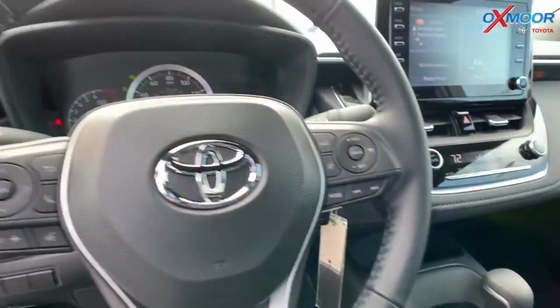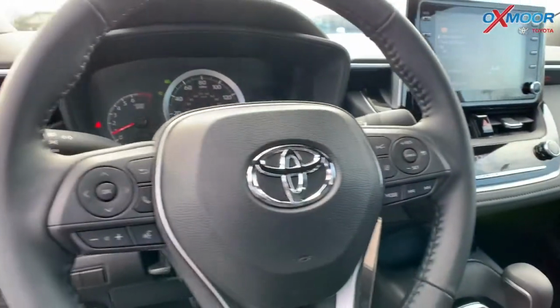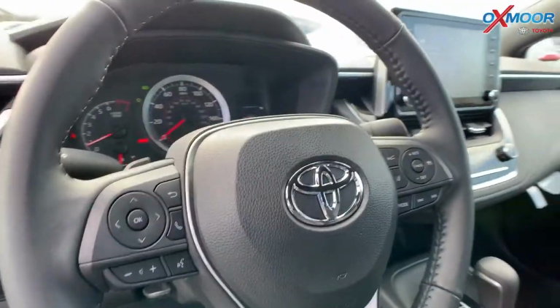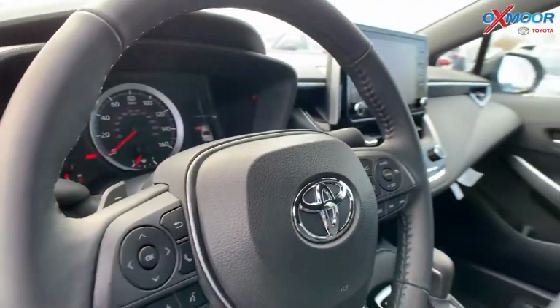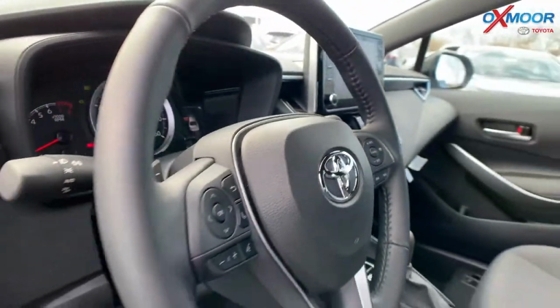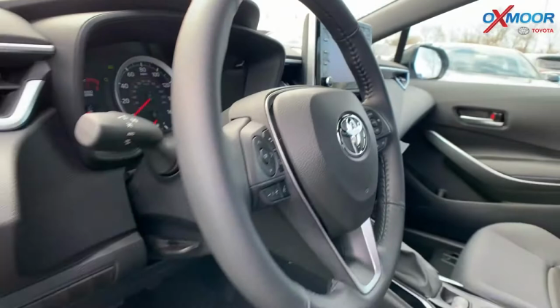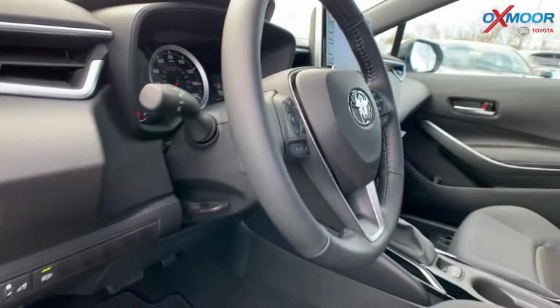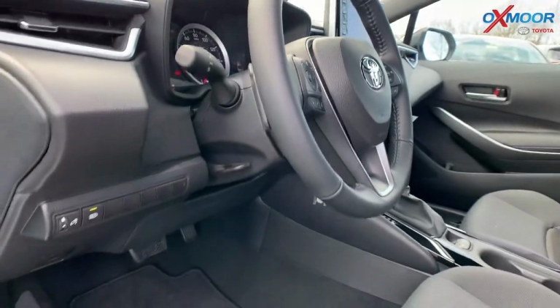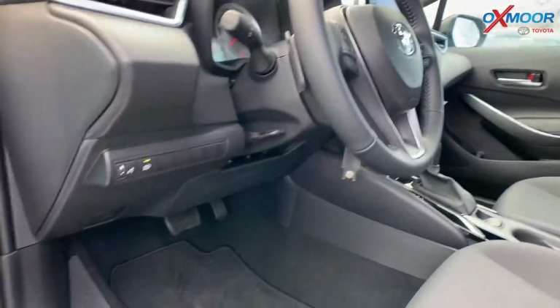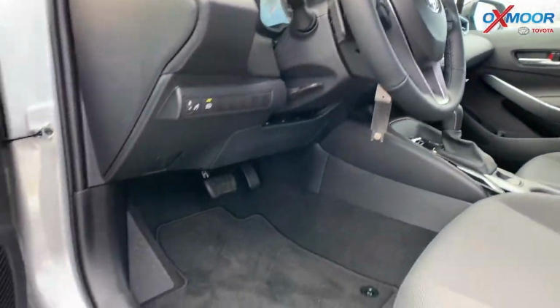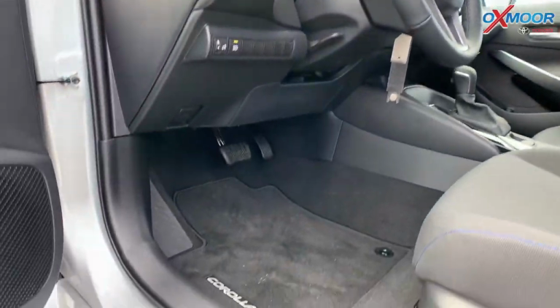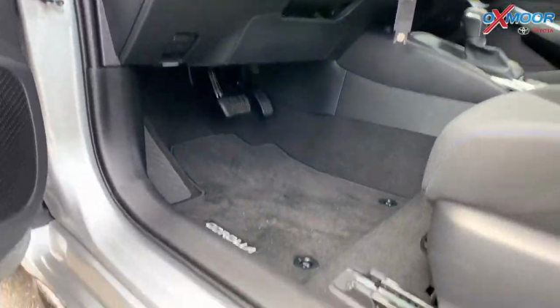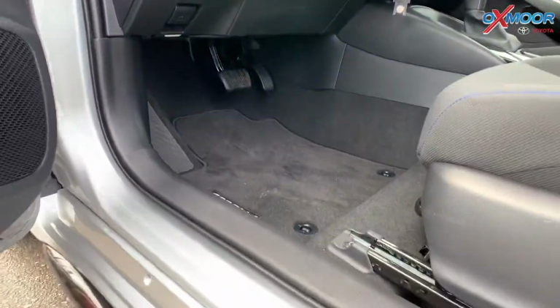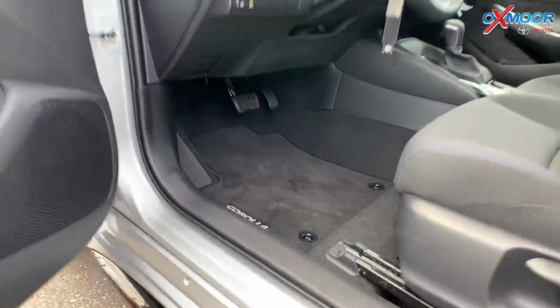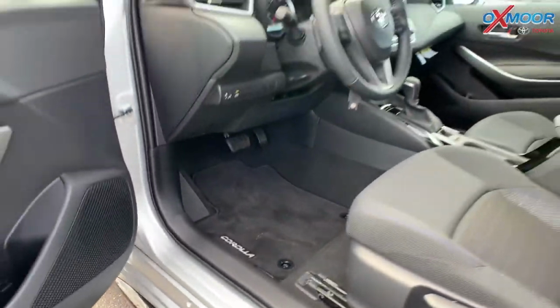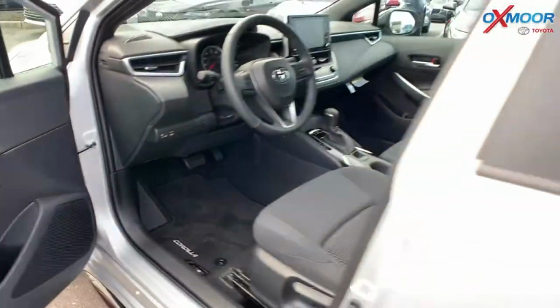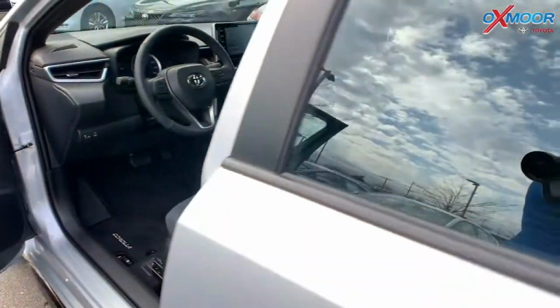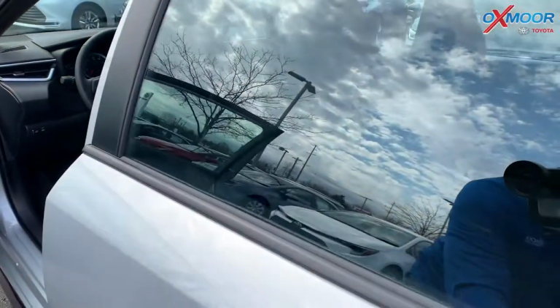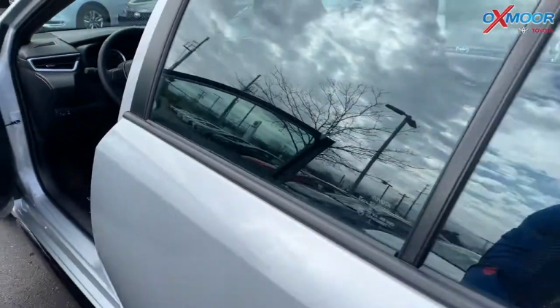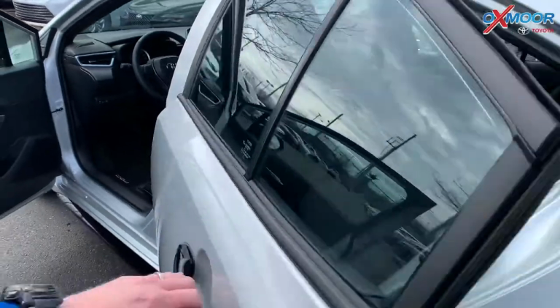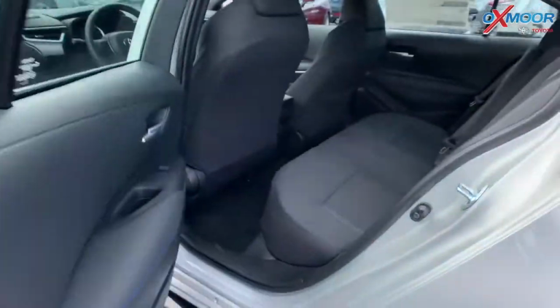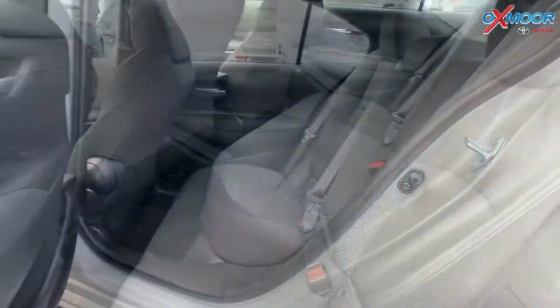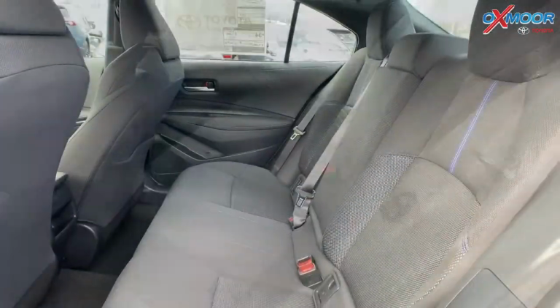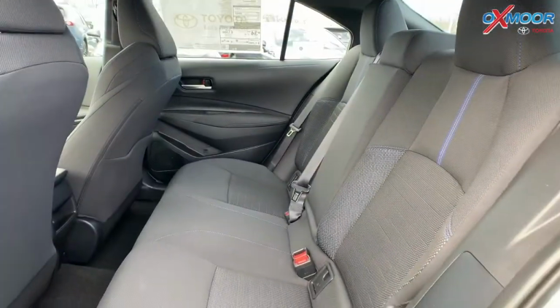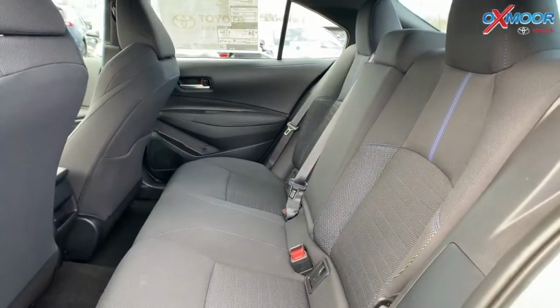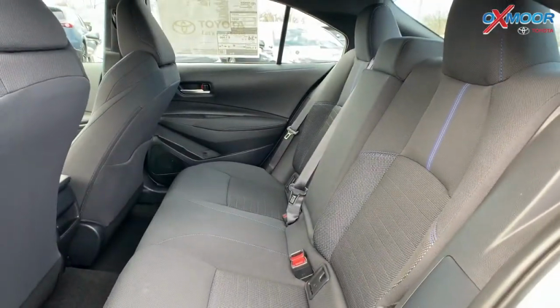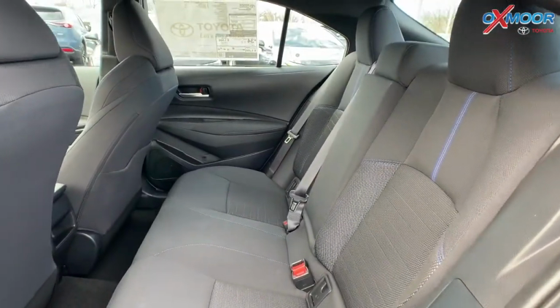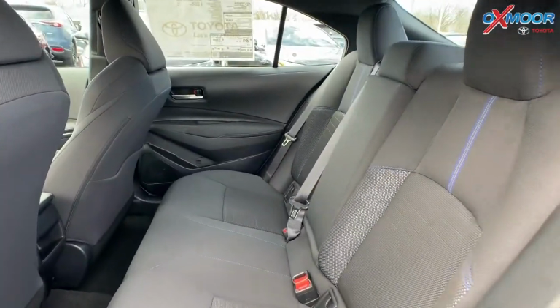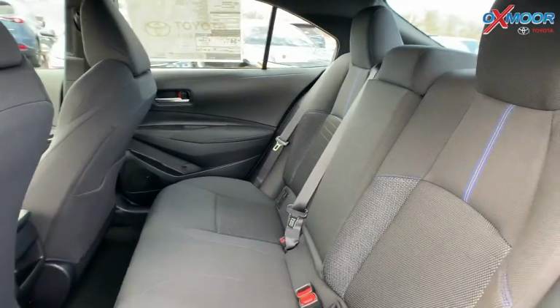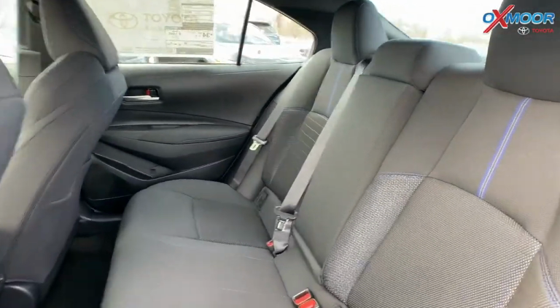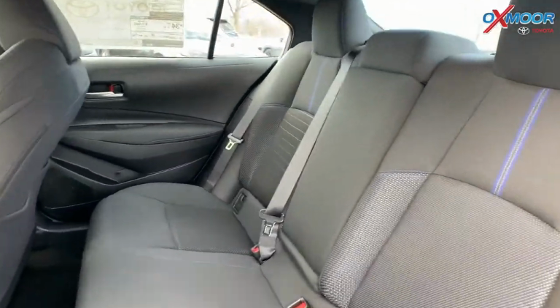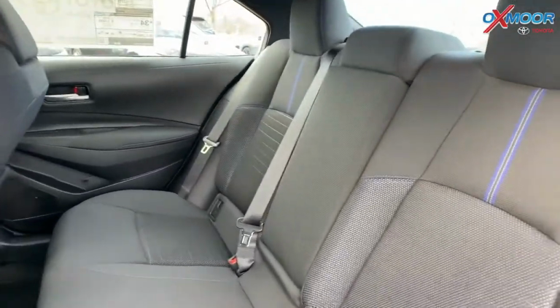You also have the CVT Sport suspension and Sport driving mode with paddle shifters on this vehicle. Moving to the second row in the back, you will have a 60-40 split.